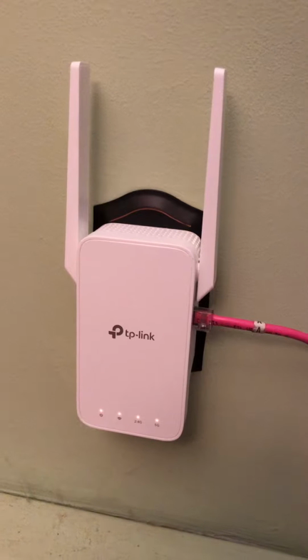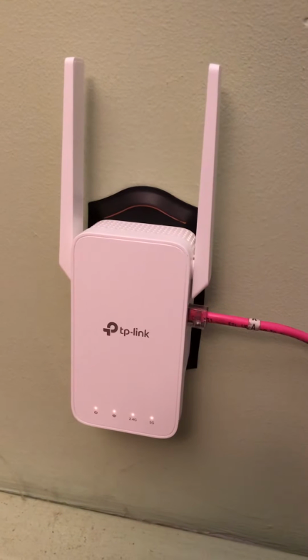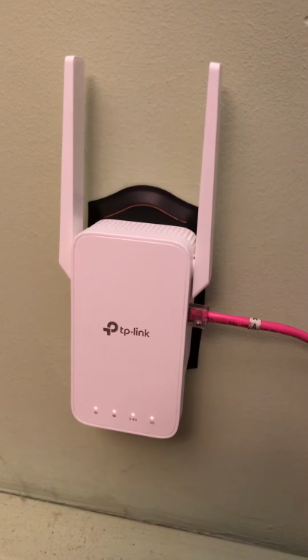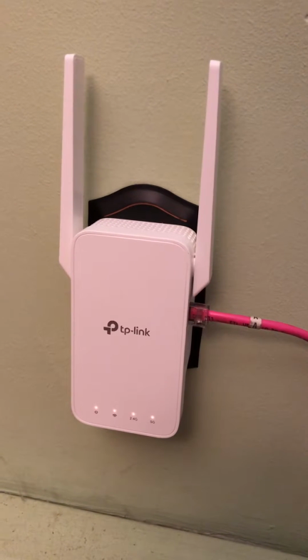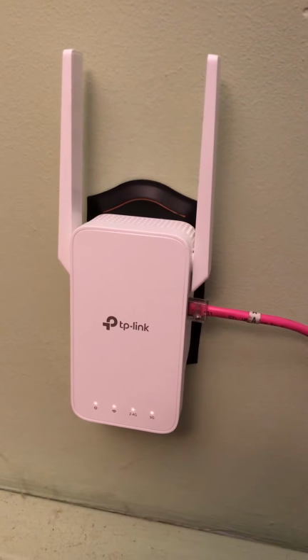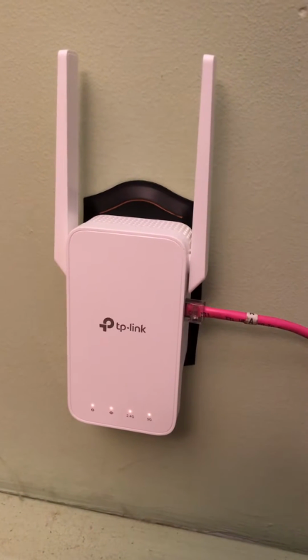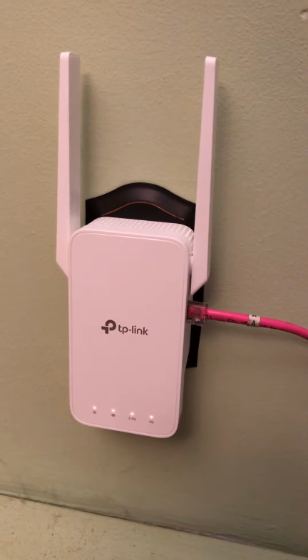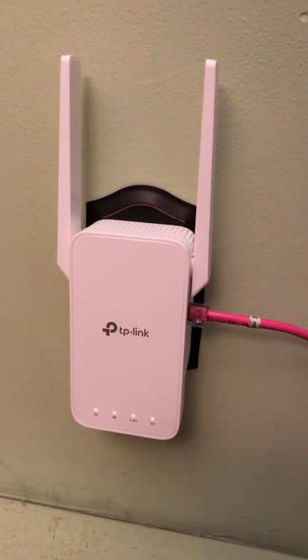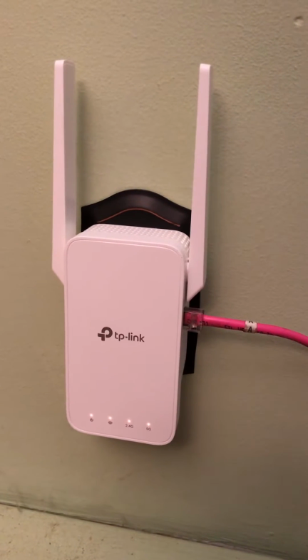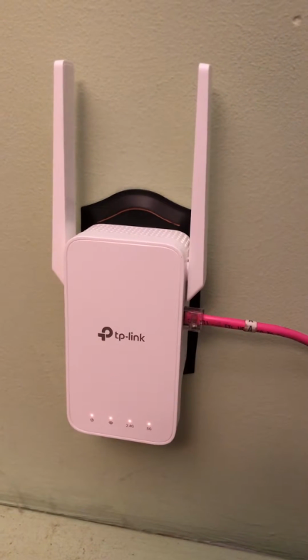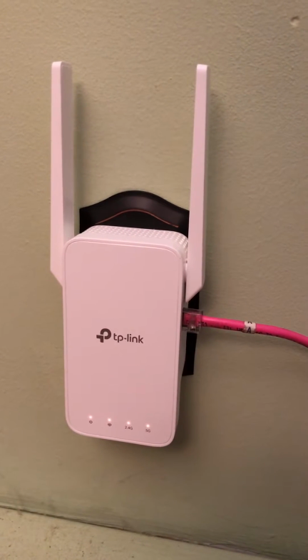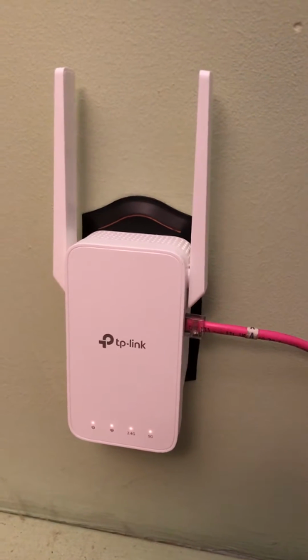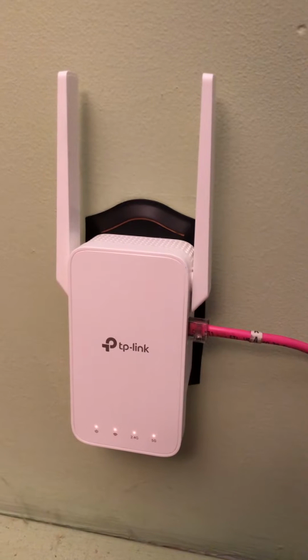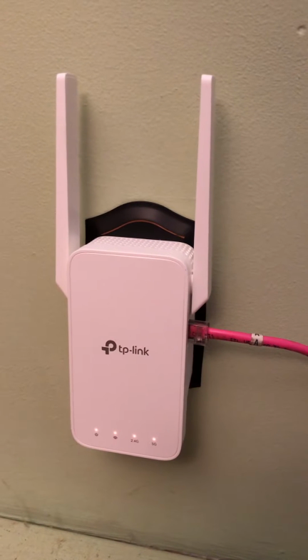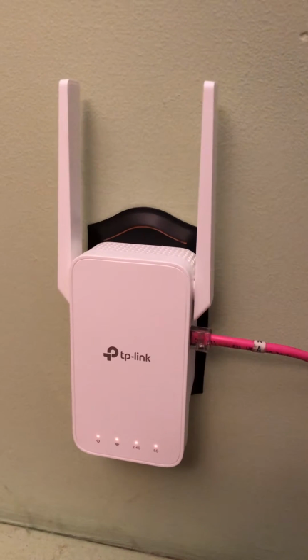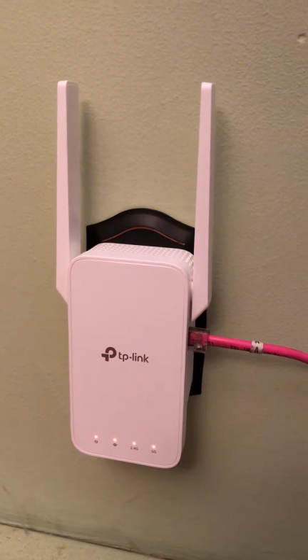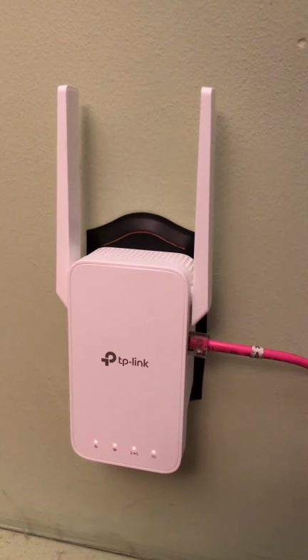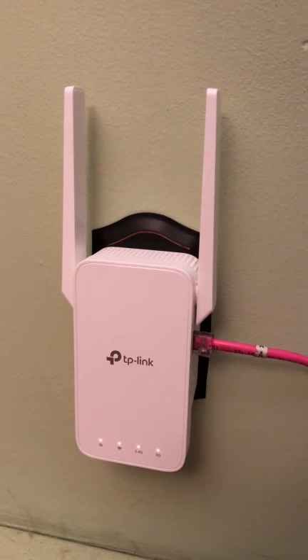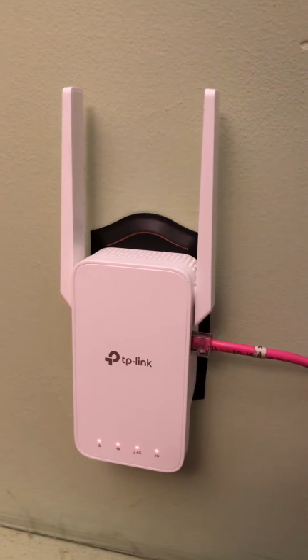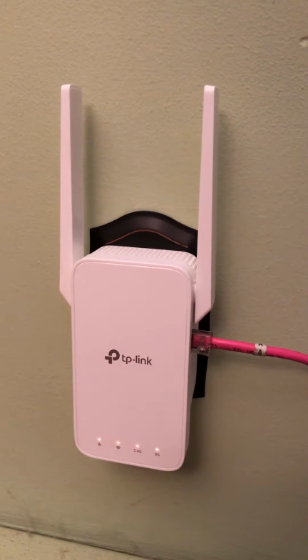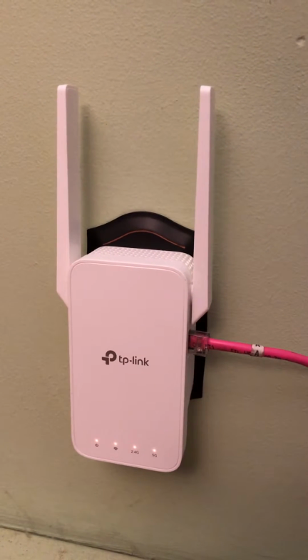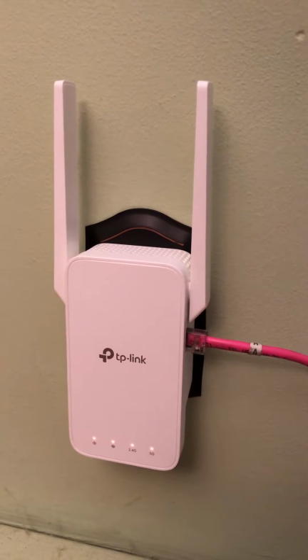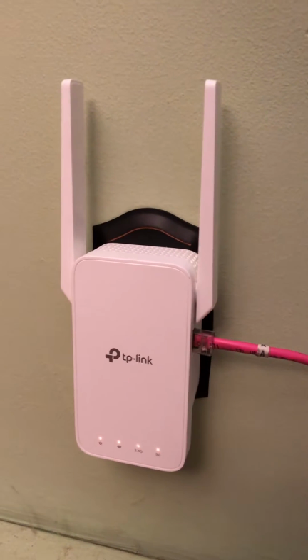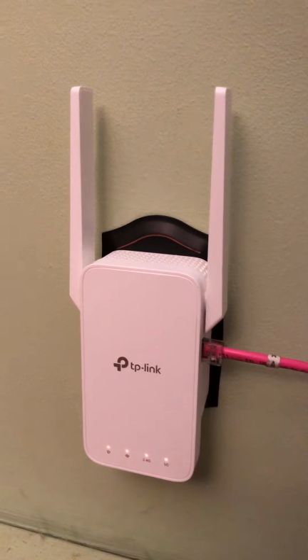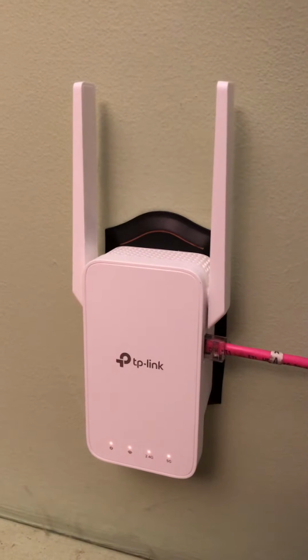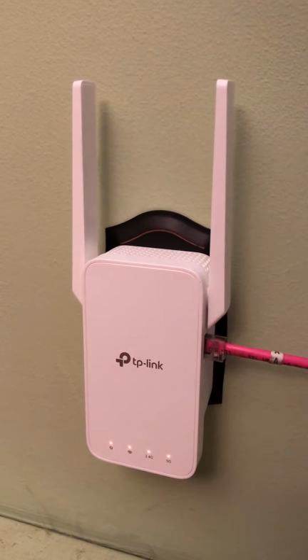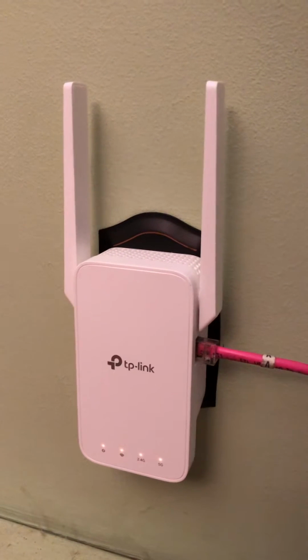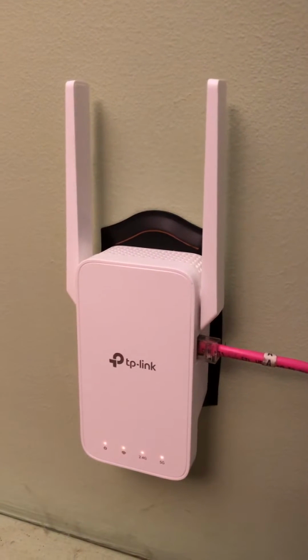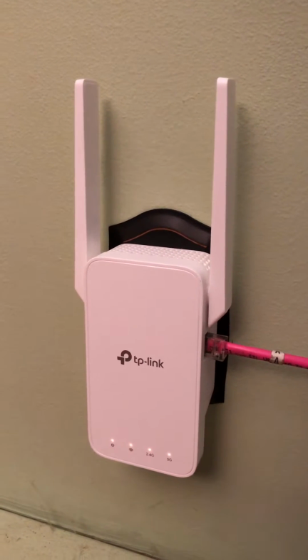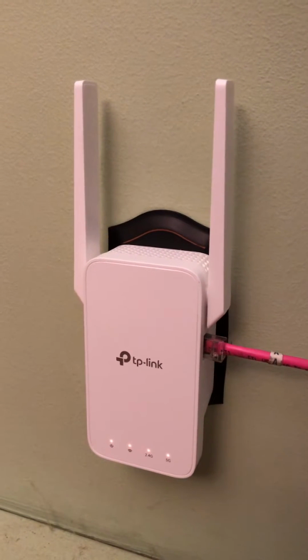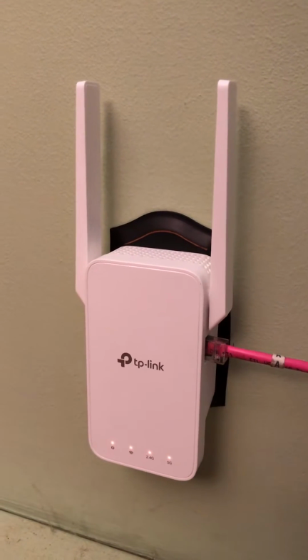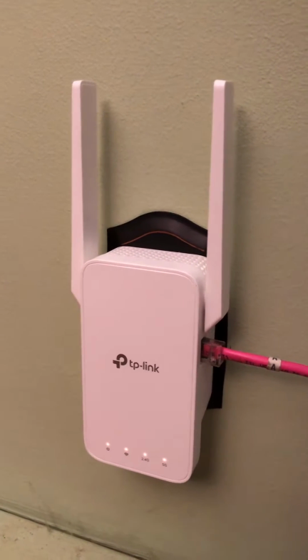Hi, this is Cliff from American Business Telephone. Just a quick tutorial on setting up the TP-Link Wi-Fi extender to your device — in this case it's going to be a Yealink IP phone.